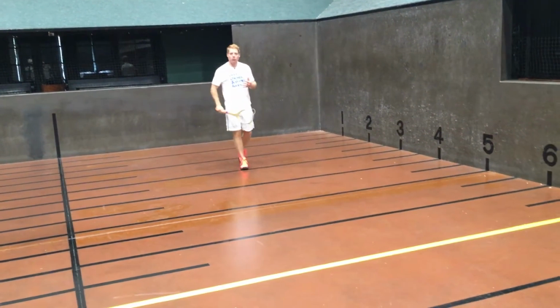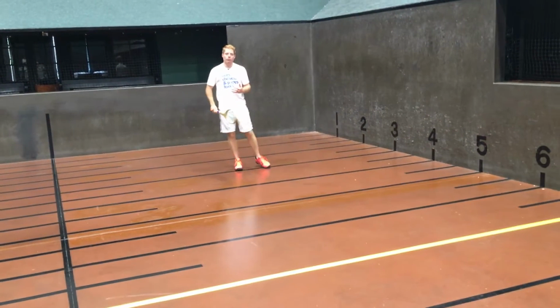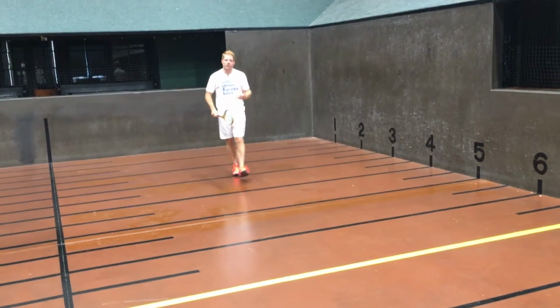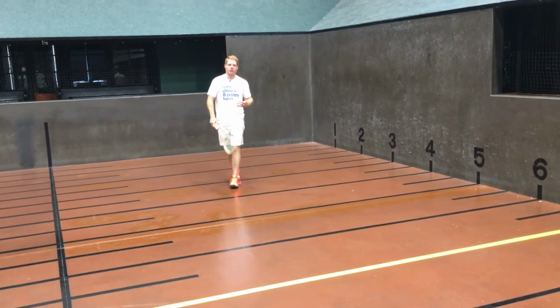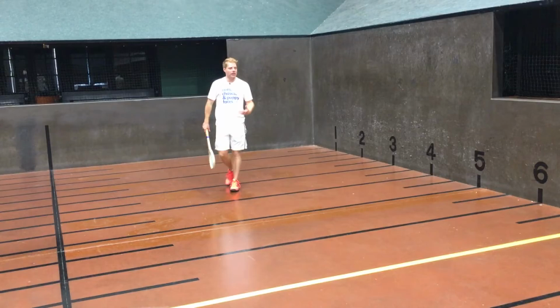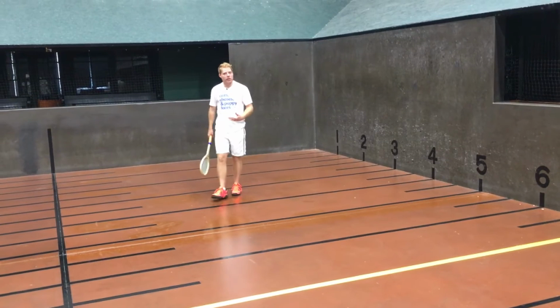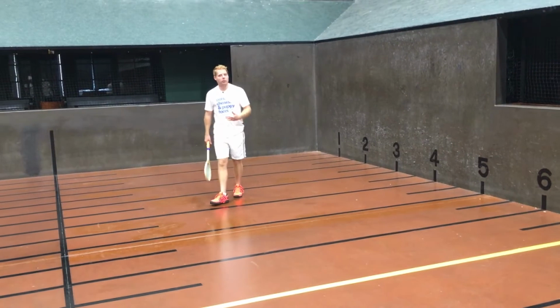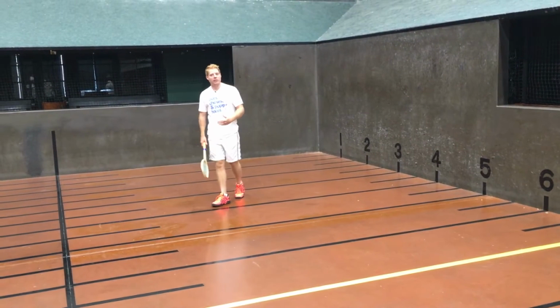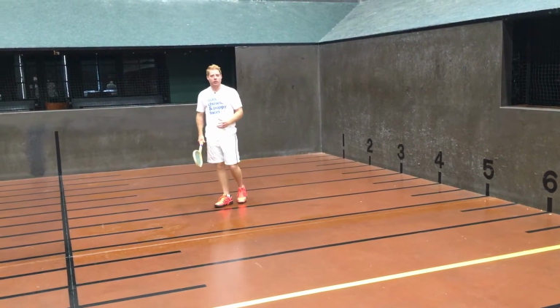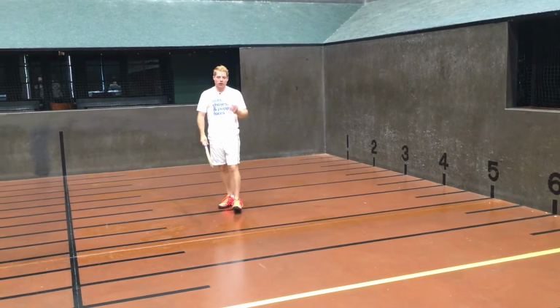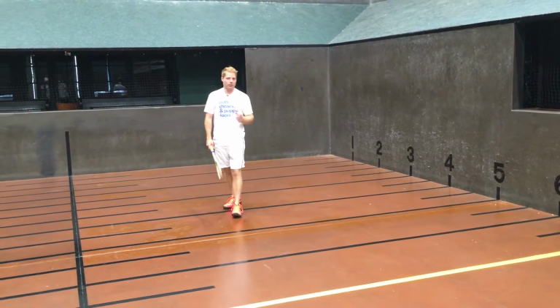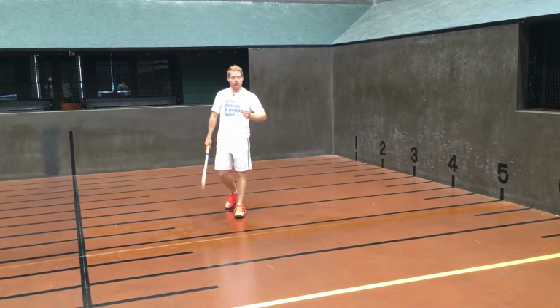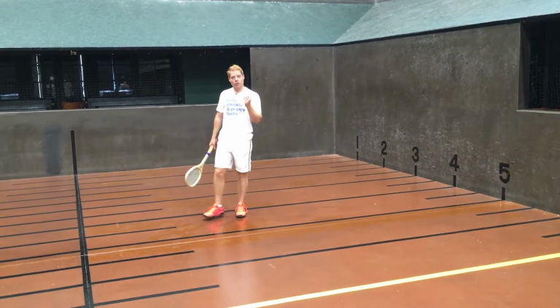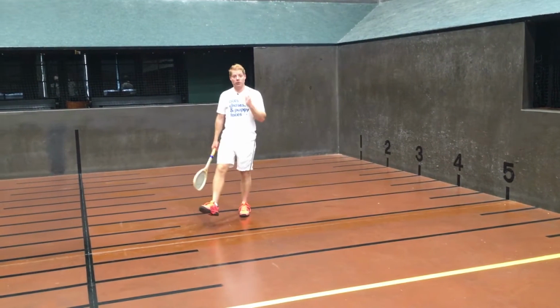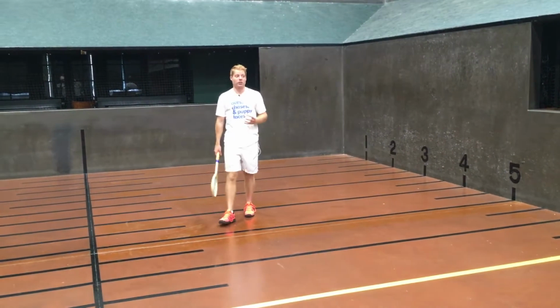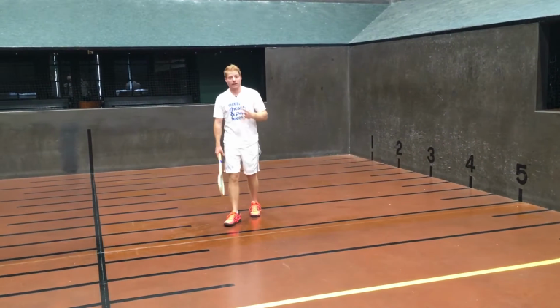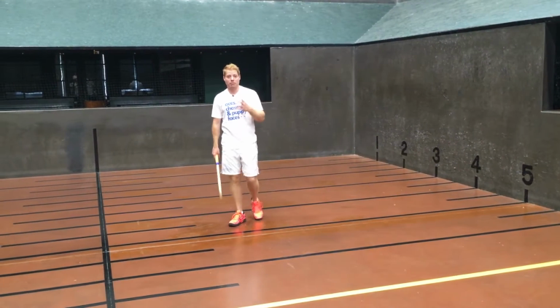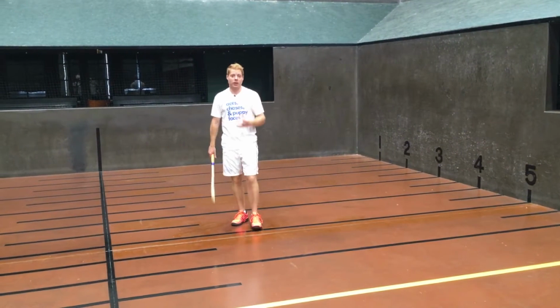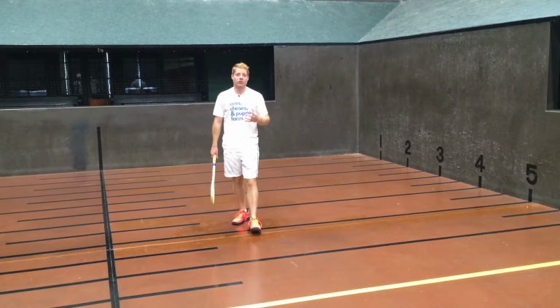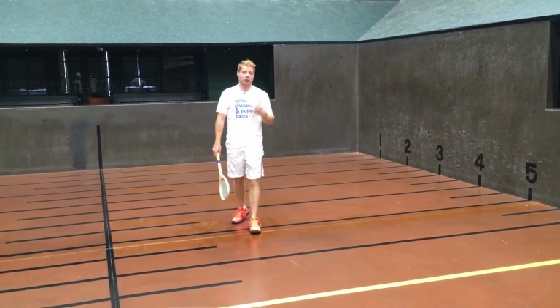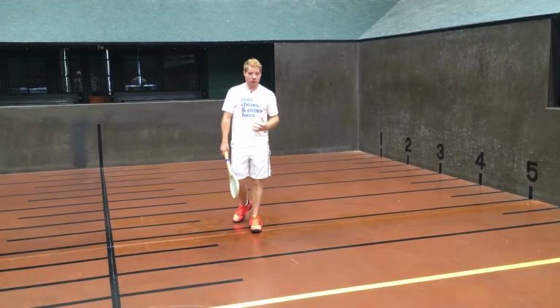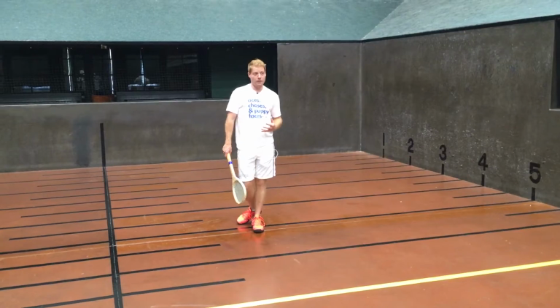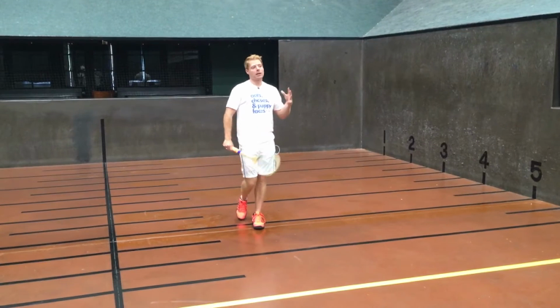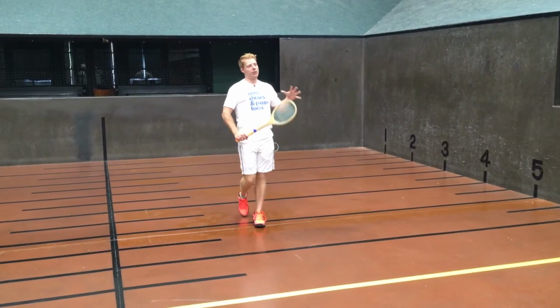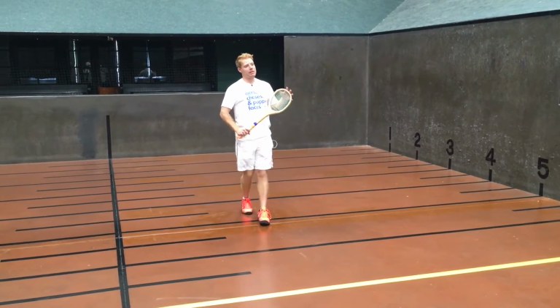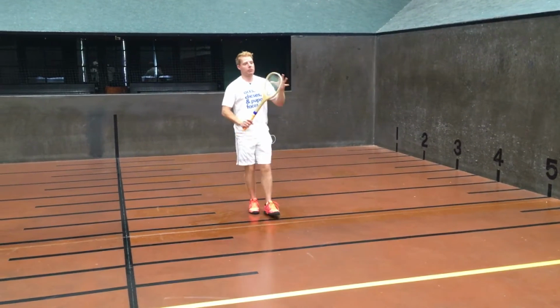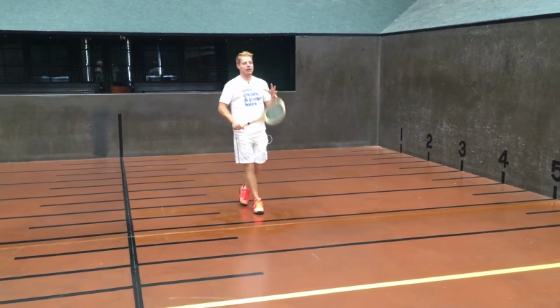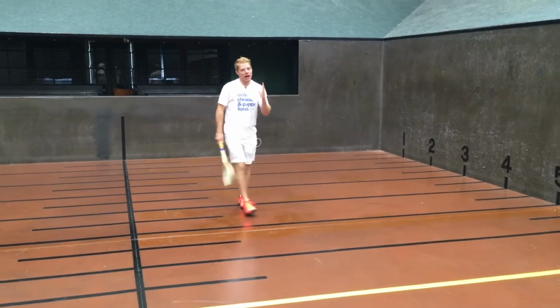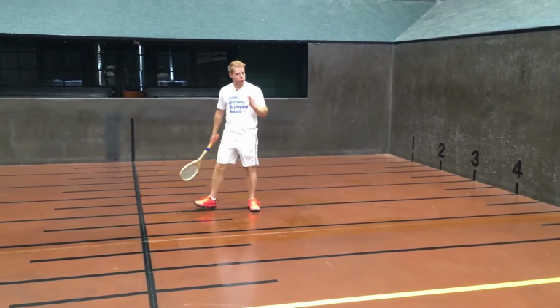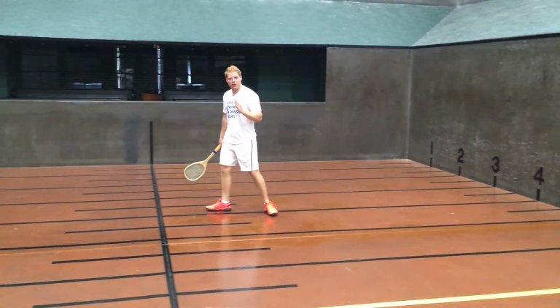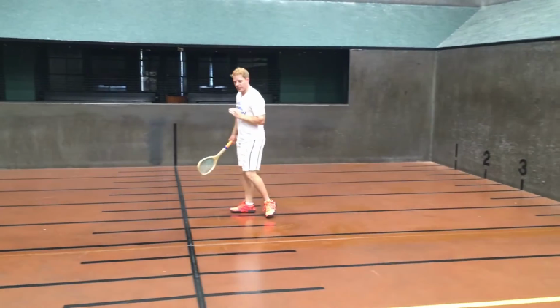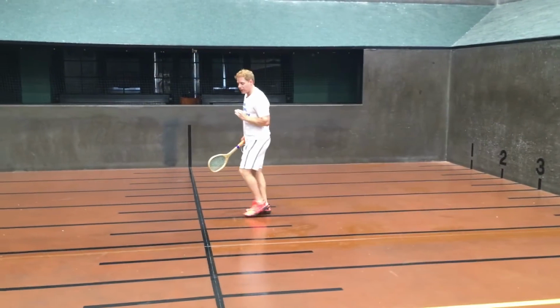All of these things — defending chases, winning these points — come down to percentages. We need to make percentage decisions, which means making the logical choice every time.